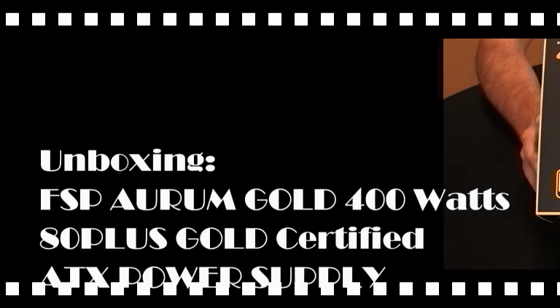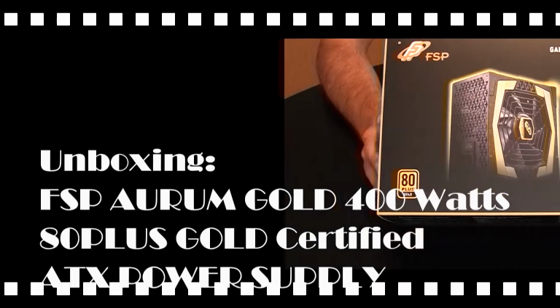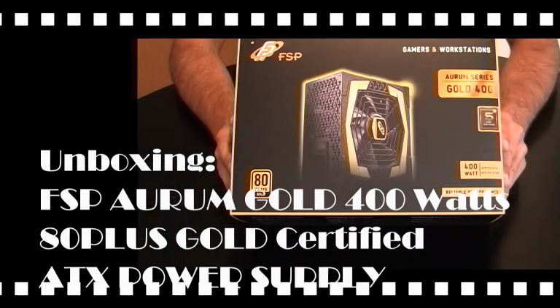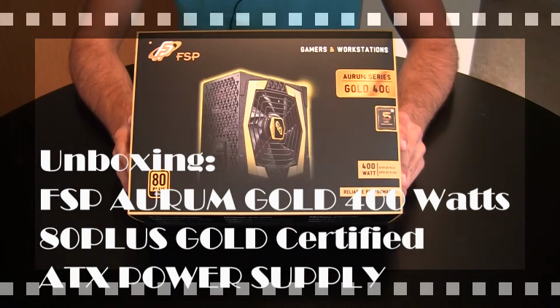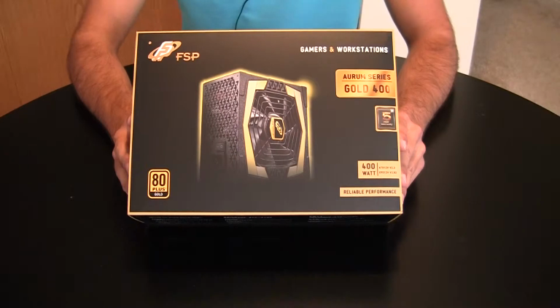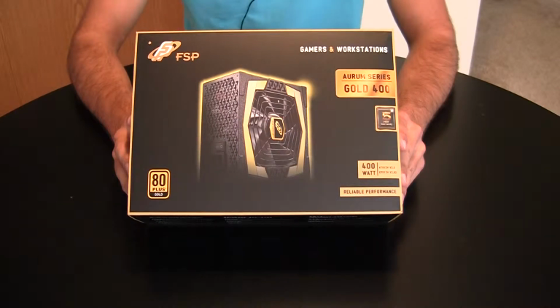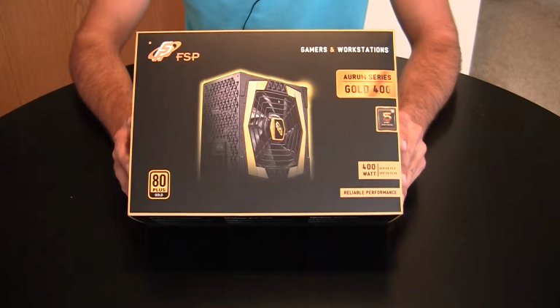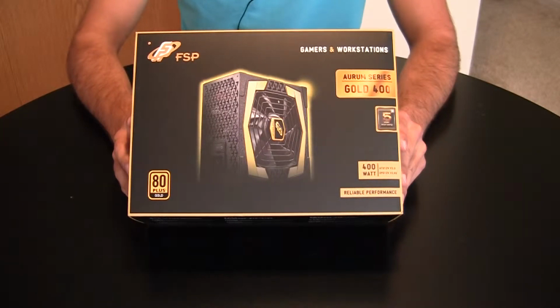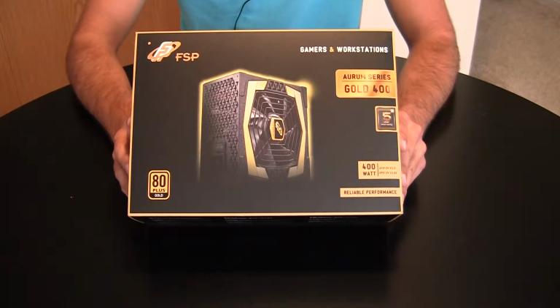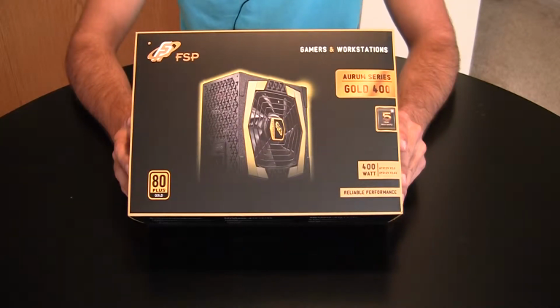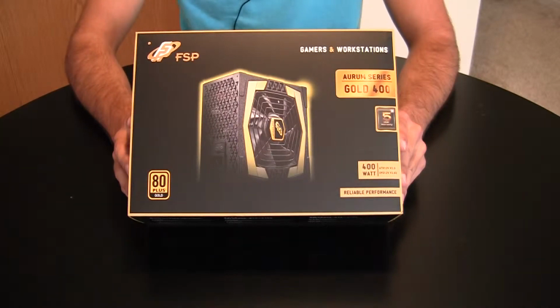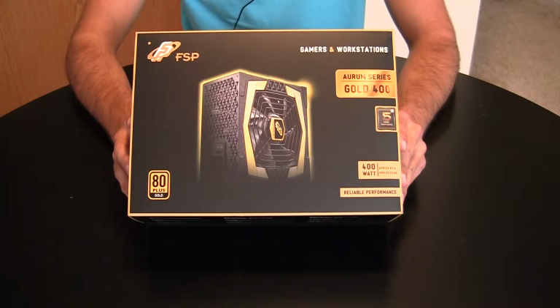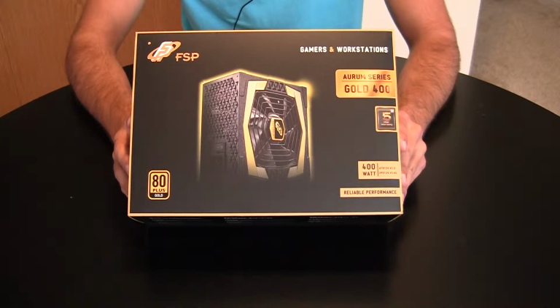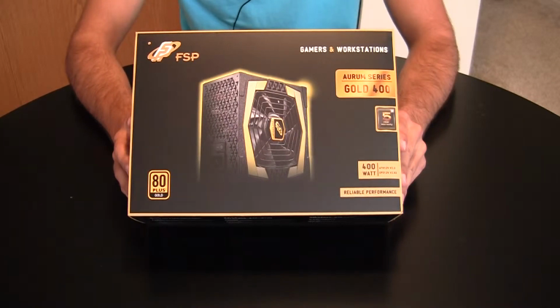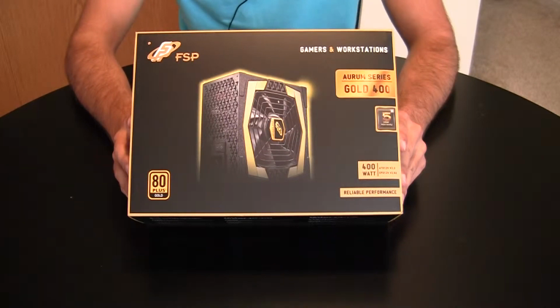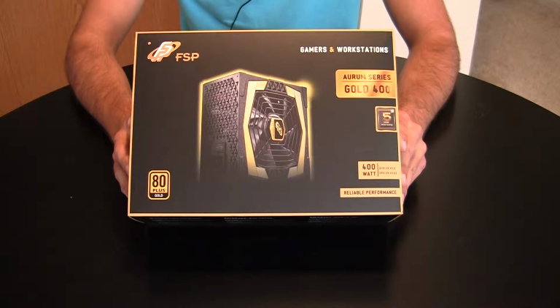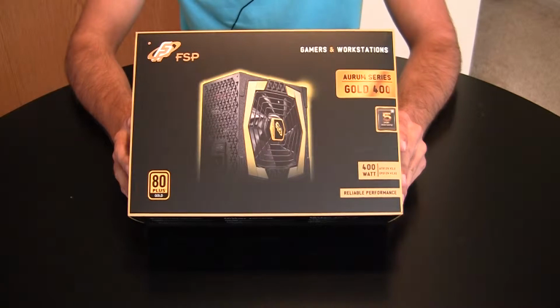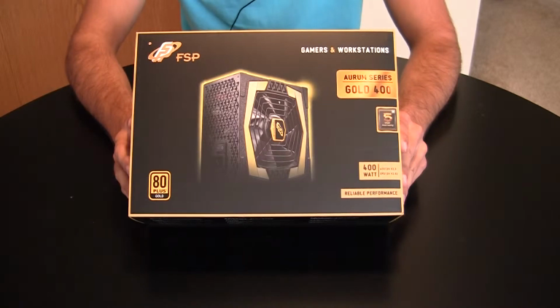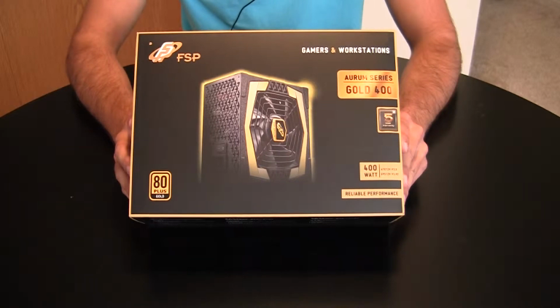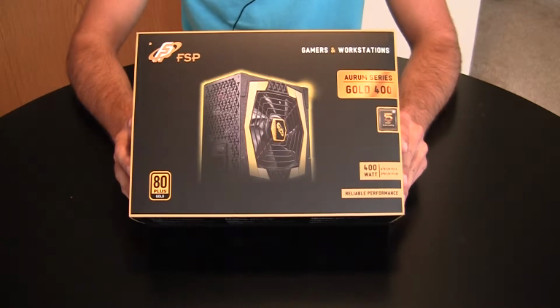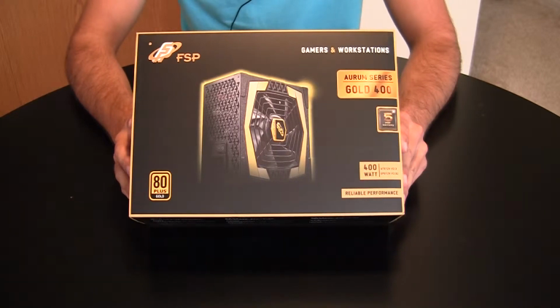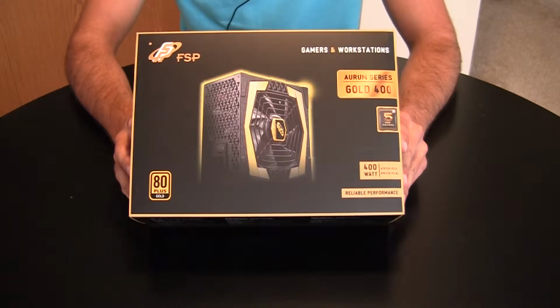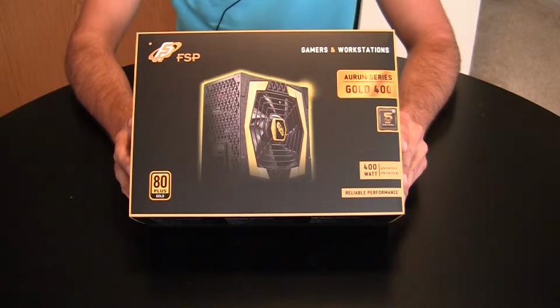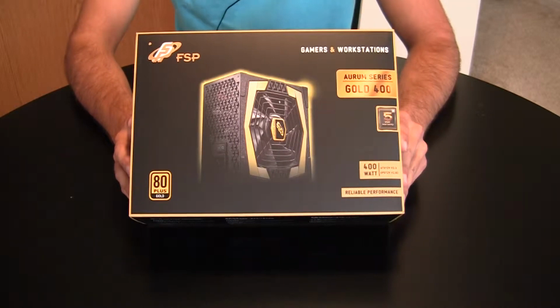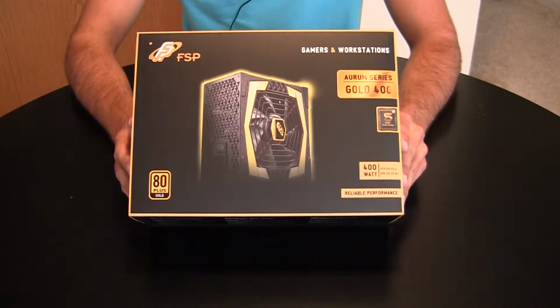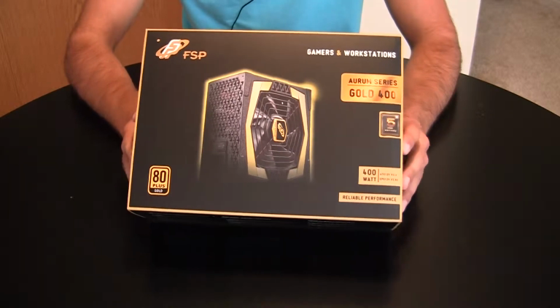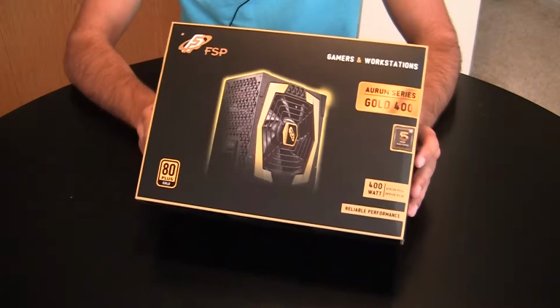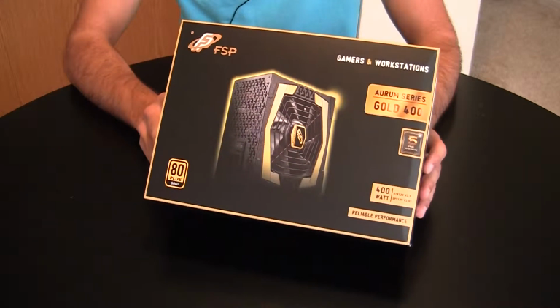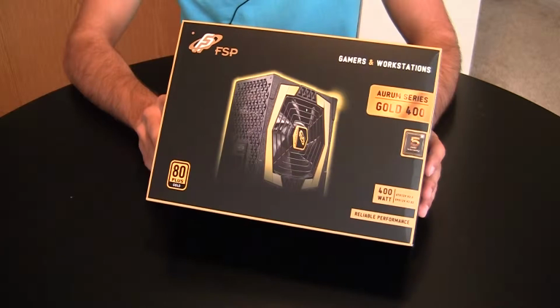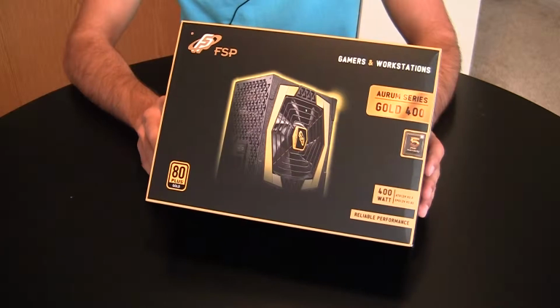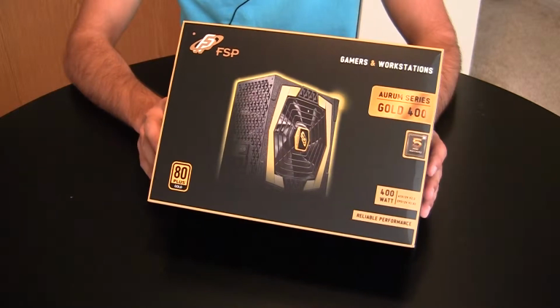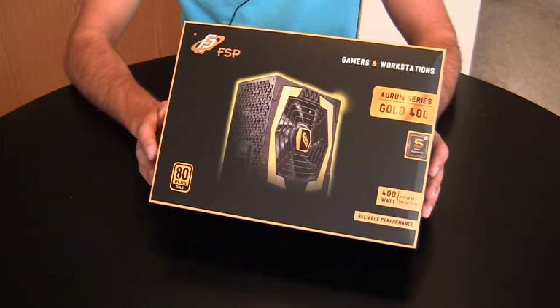Hey guys, Tom here with another unboxing review. Today we're going to be unboxing the FSP Power Supply Unit. This is the Aurum Series Gold 400. It's a newer power supply from FSP.